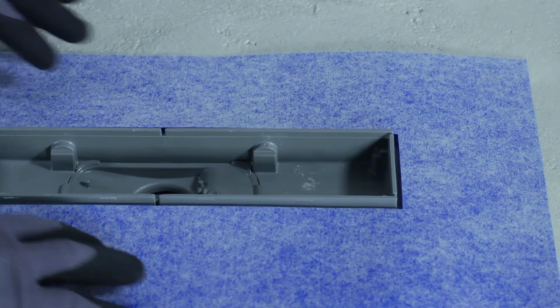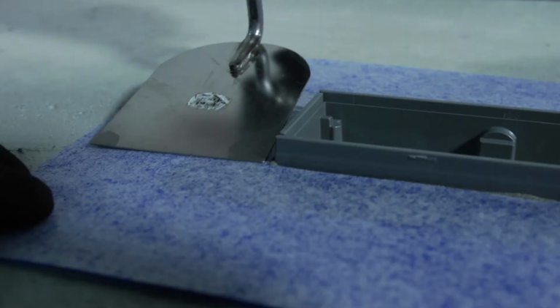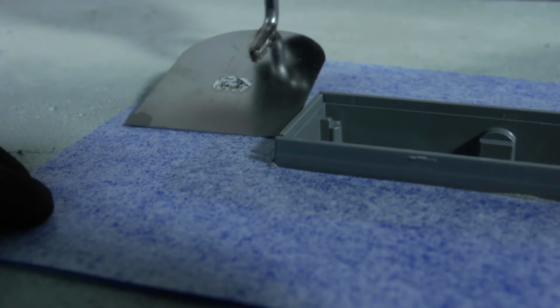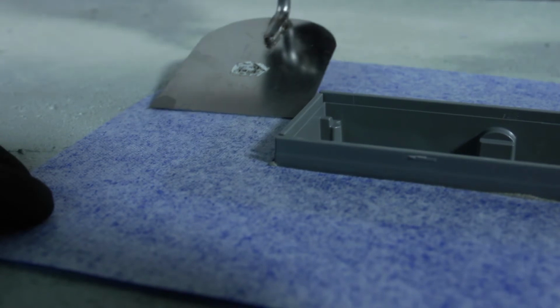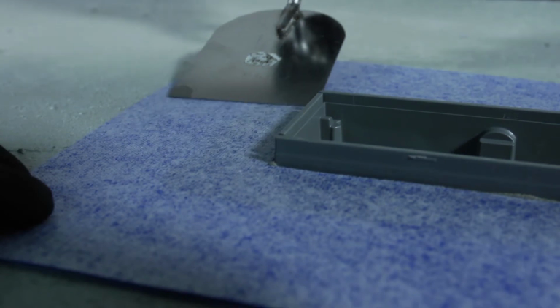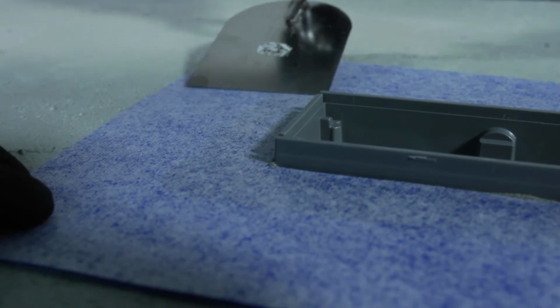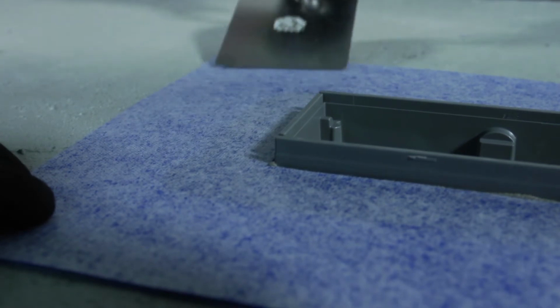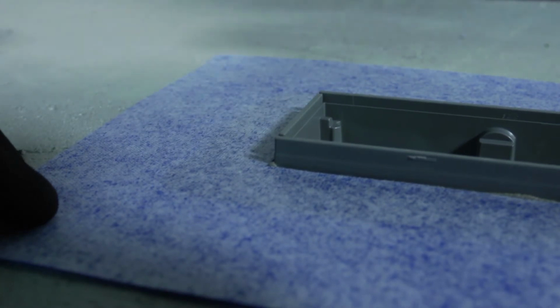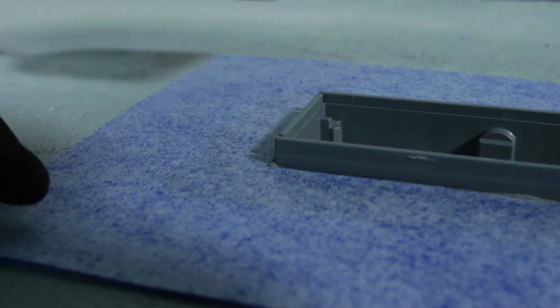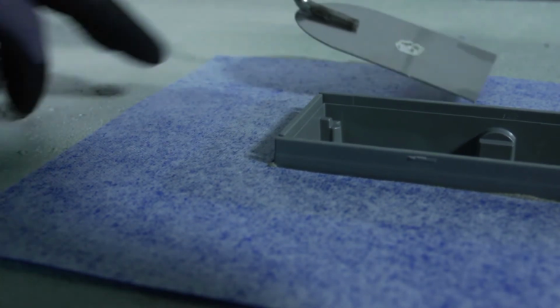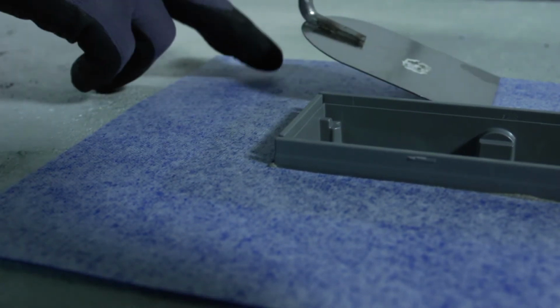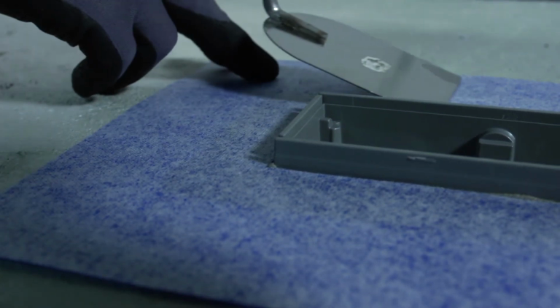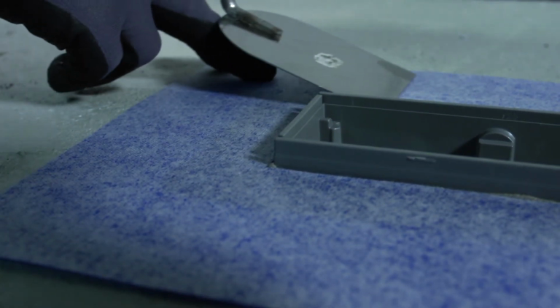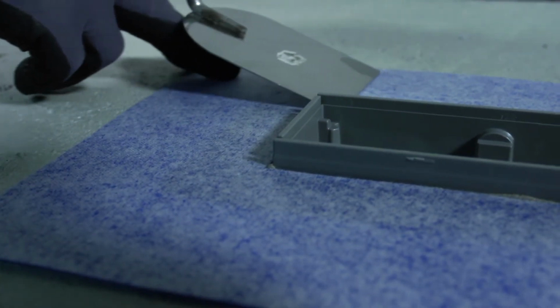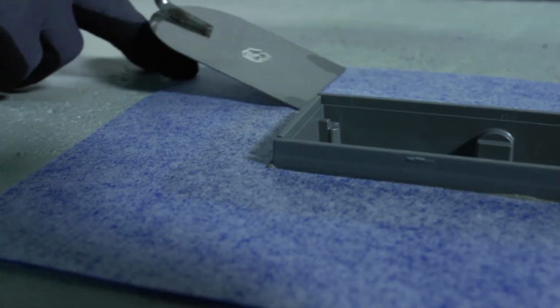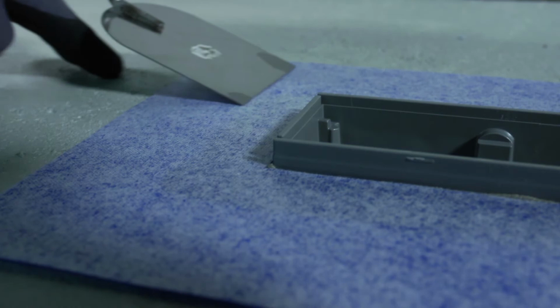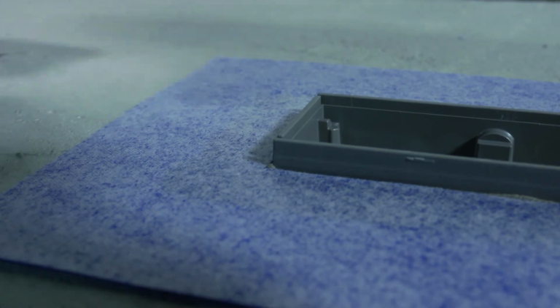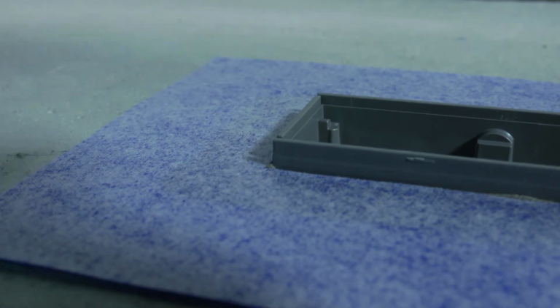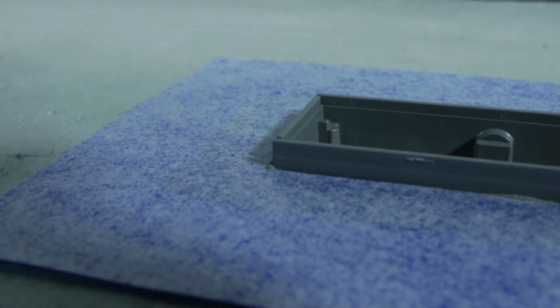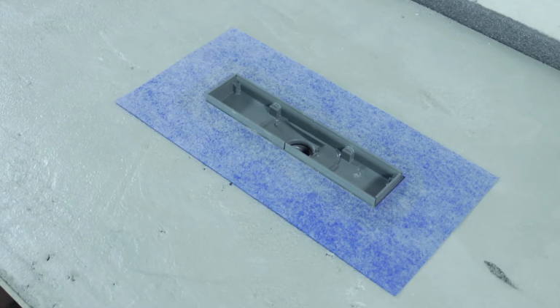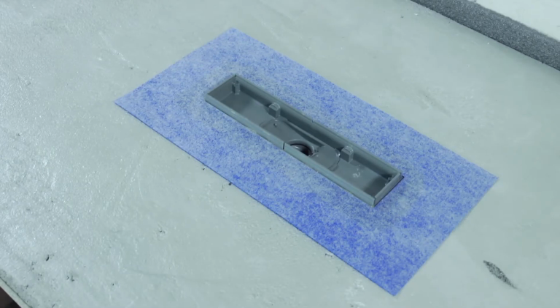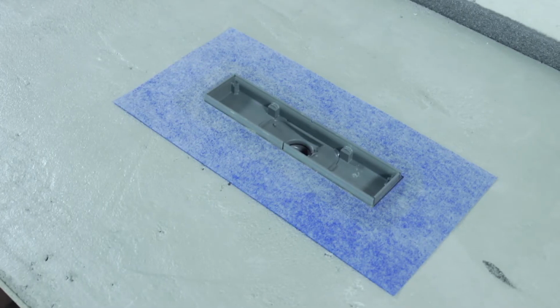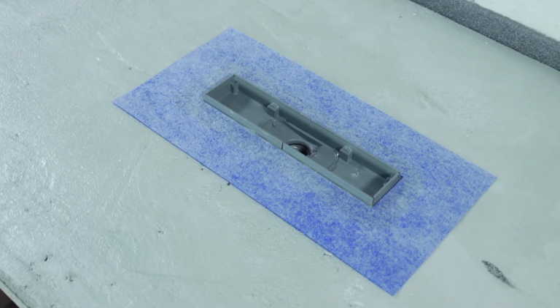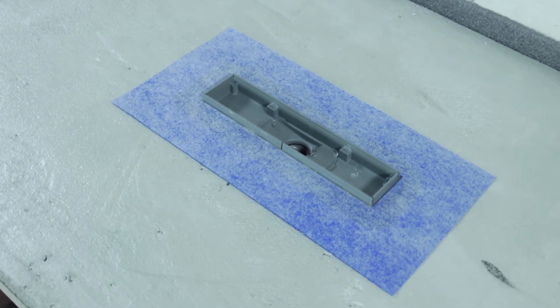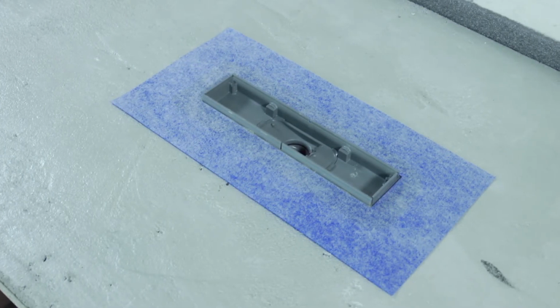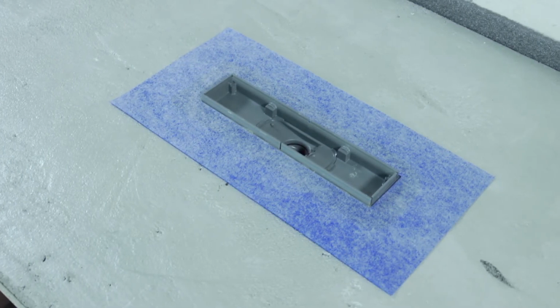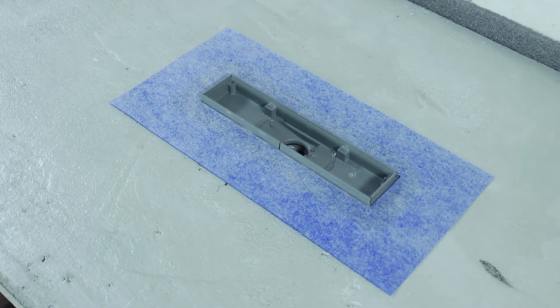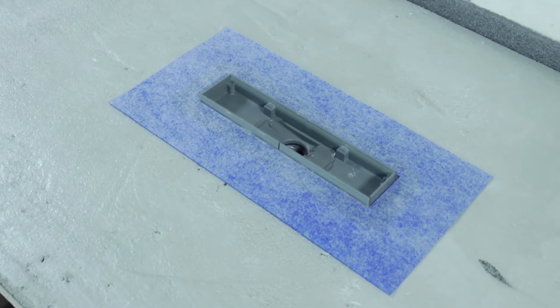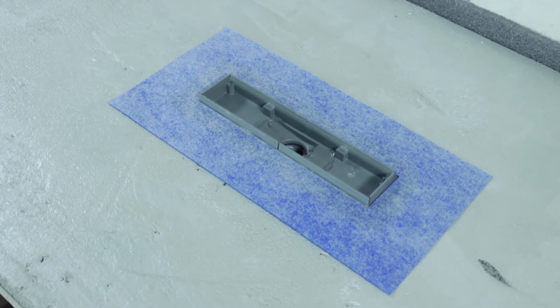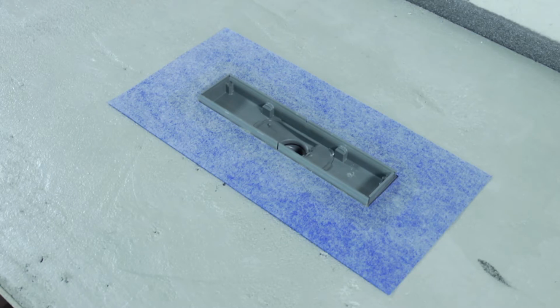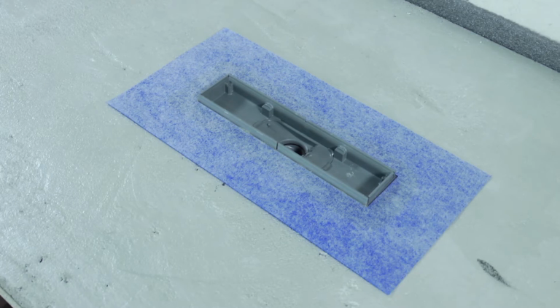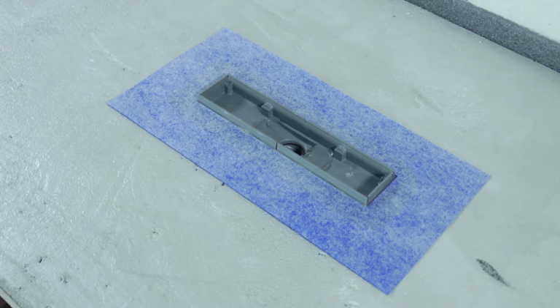With a flat trowel, evenly press around the entire membrane to assure a uniform spreading of the adhesive. After a drying time of 45 minutes, waterproofing work on the drain can continue.